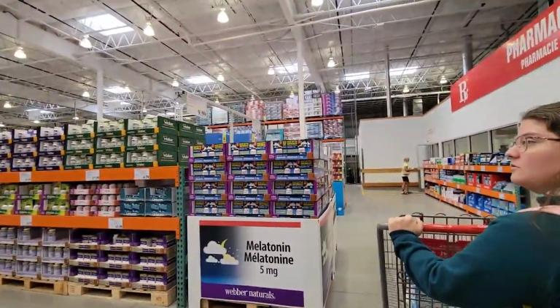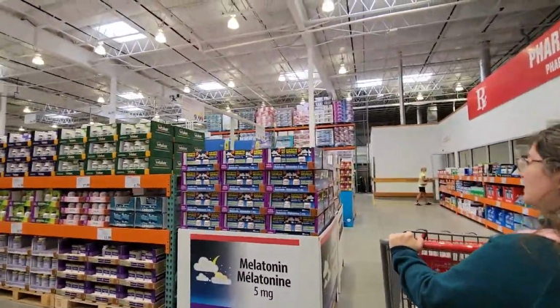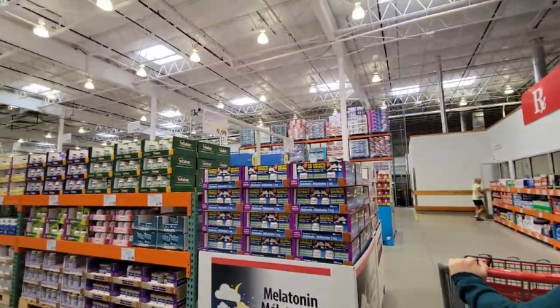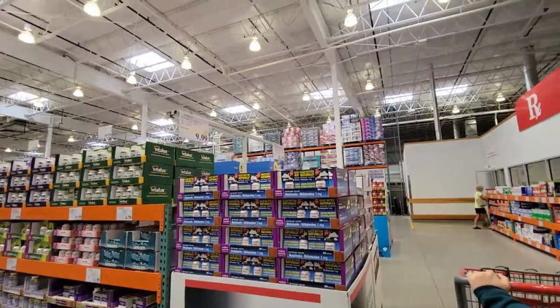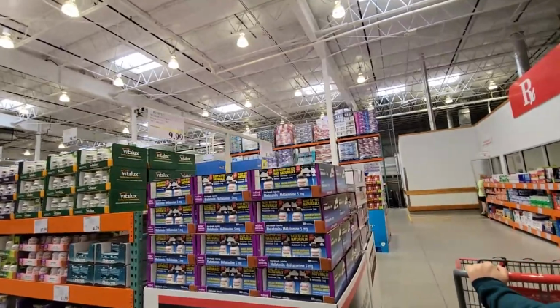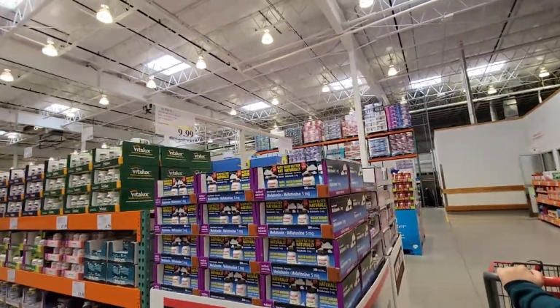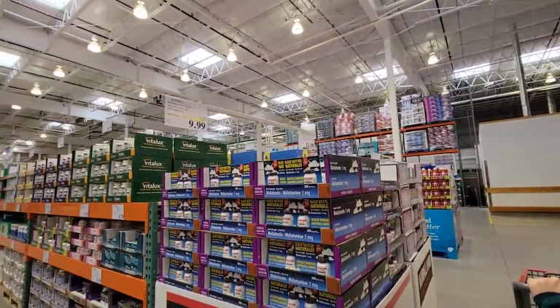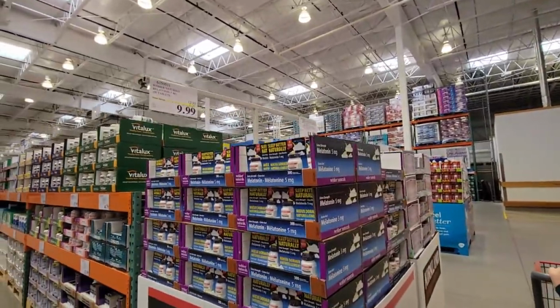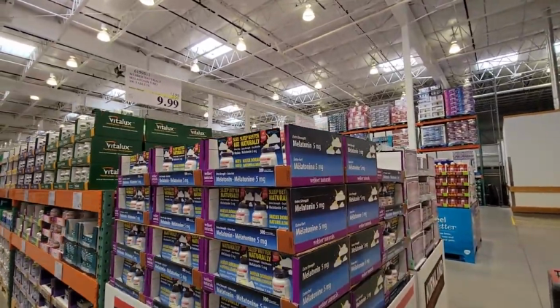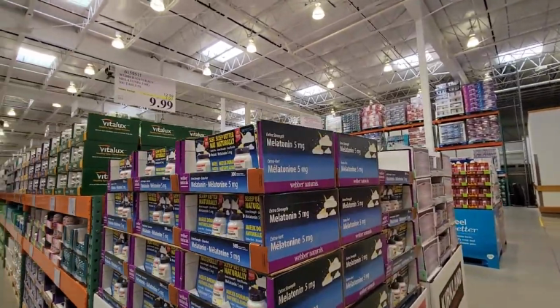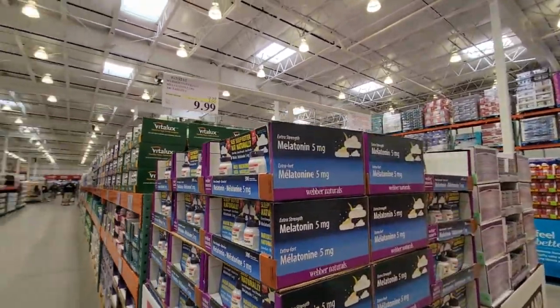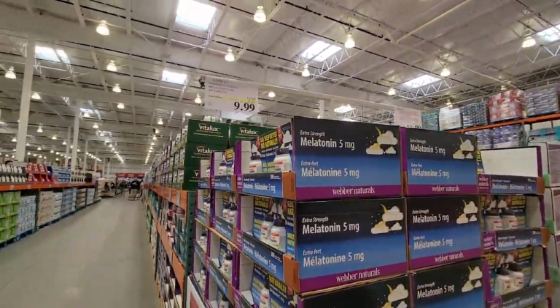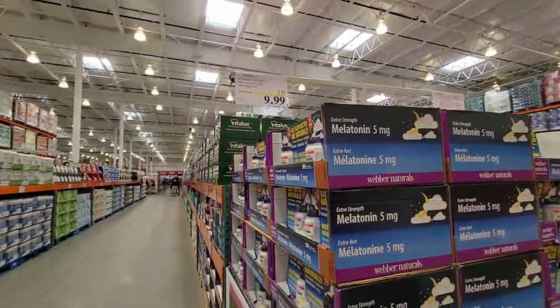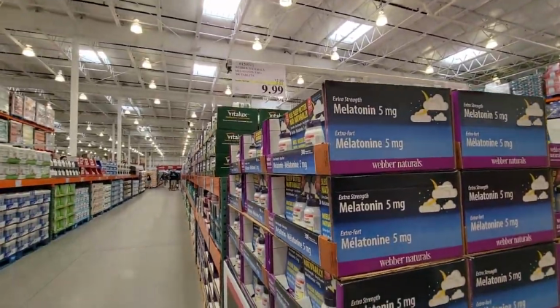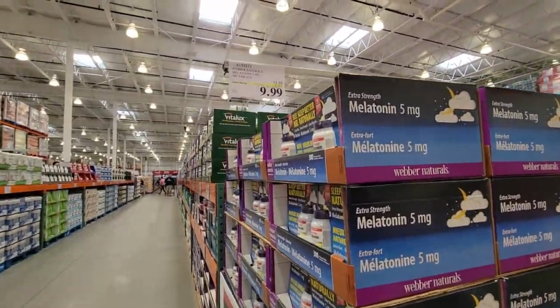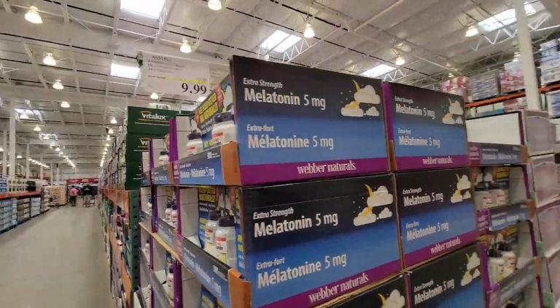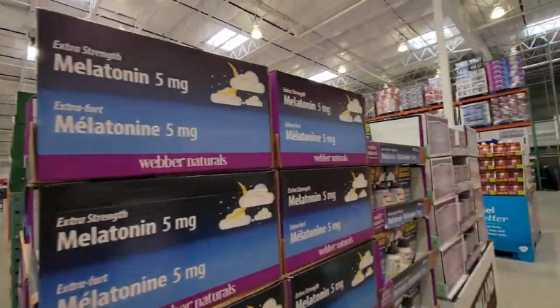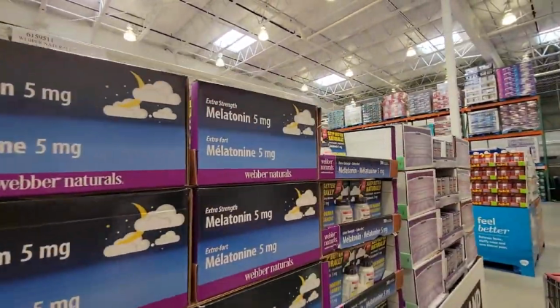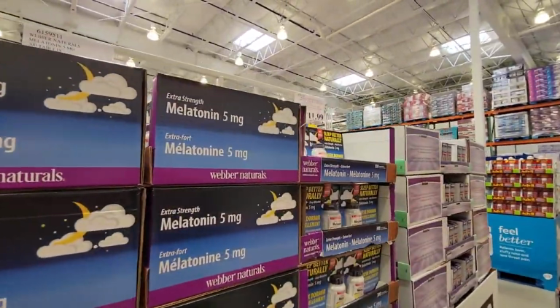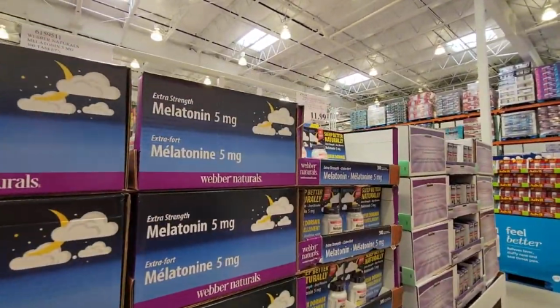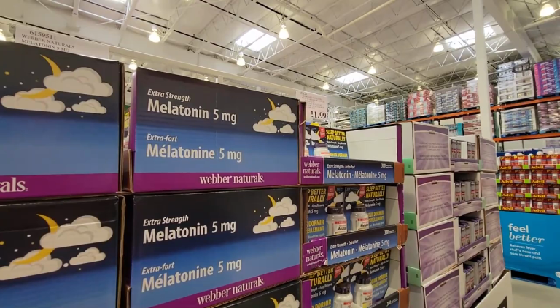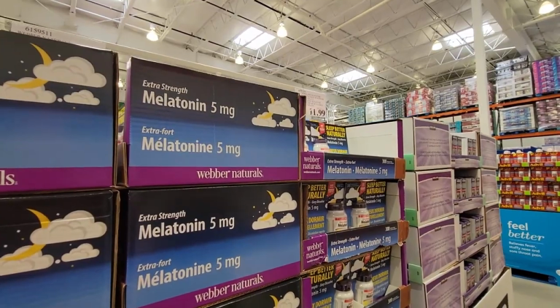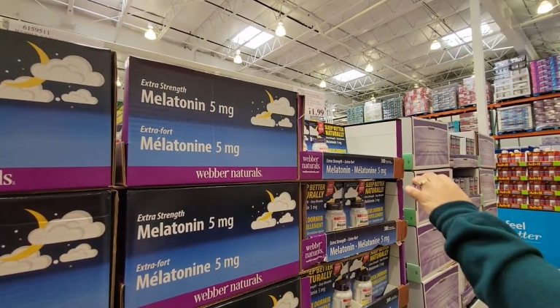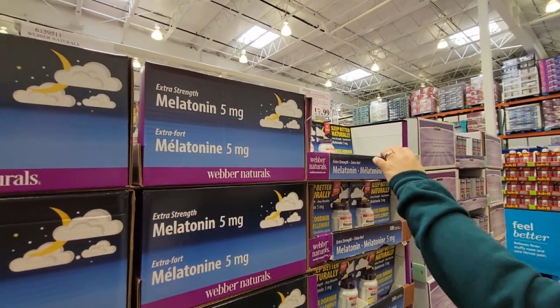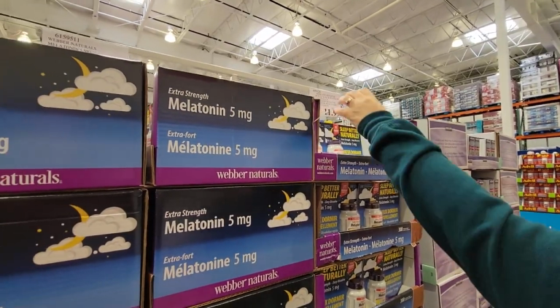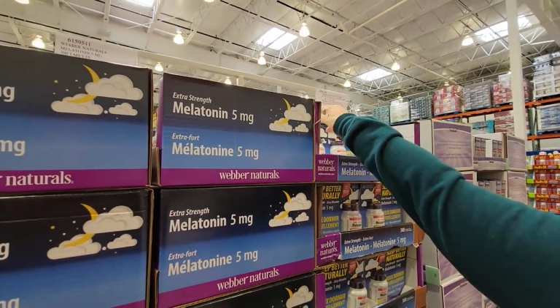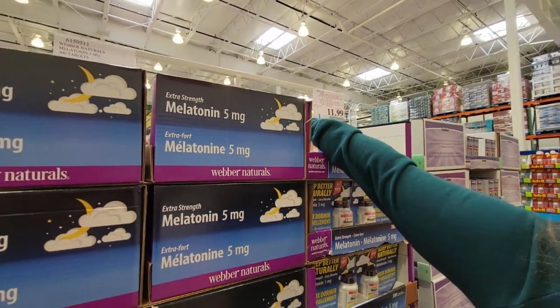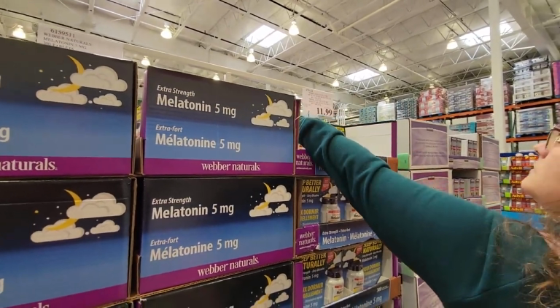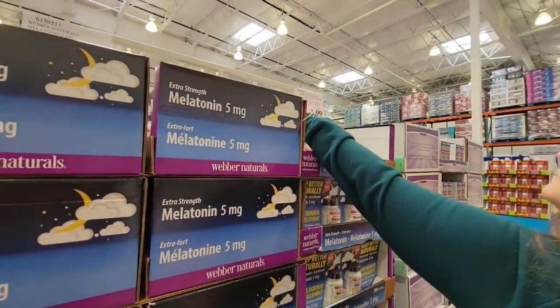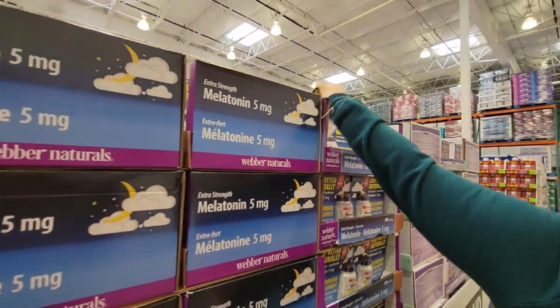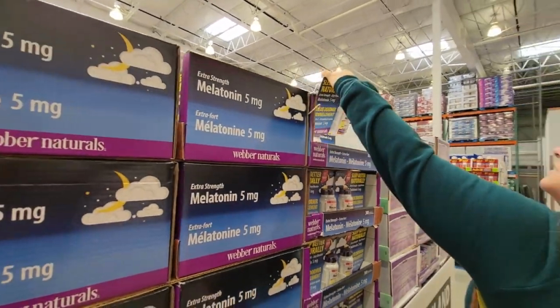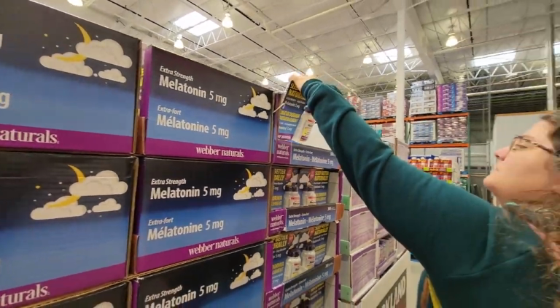Melatonin's on sale — $9.99 for the sublingual. Under the tongue. That's what my kids take. Melts.